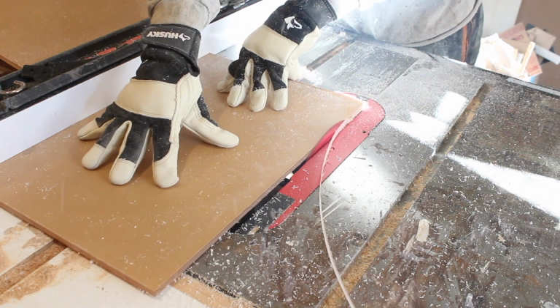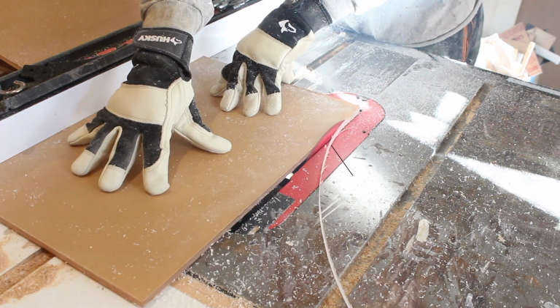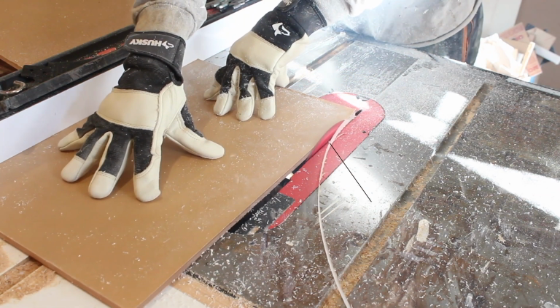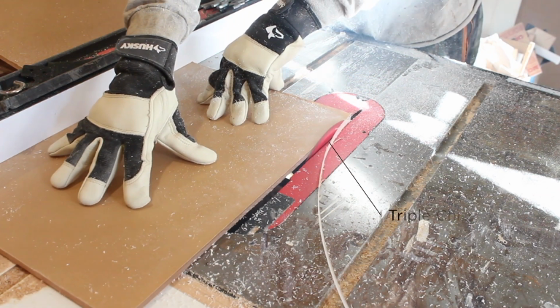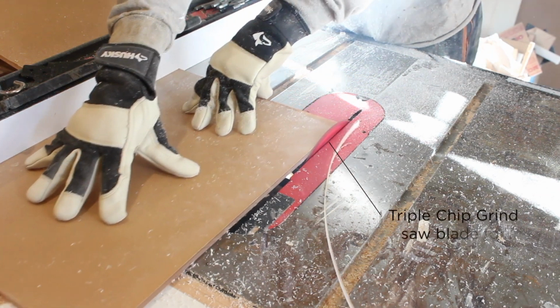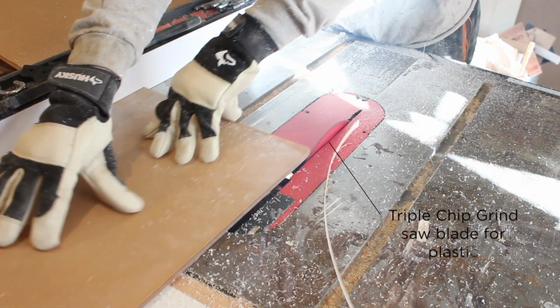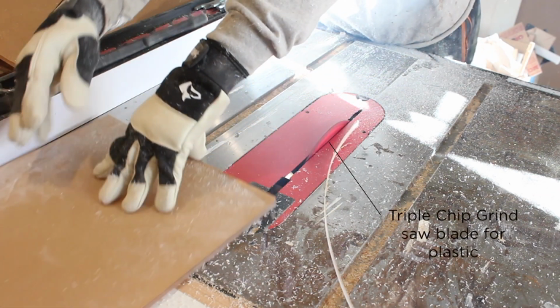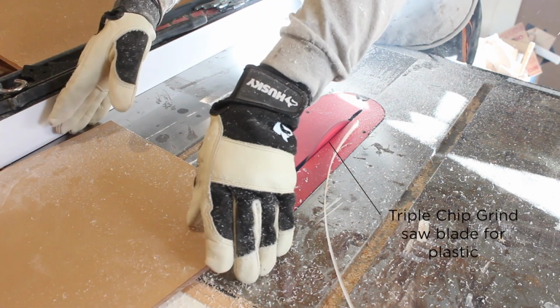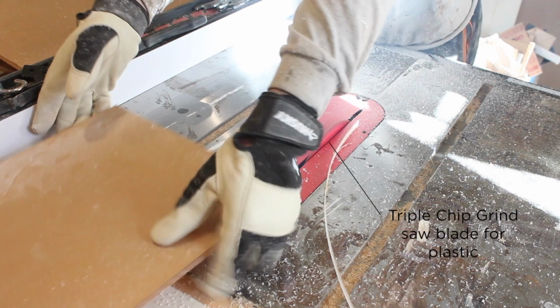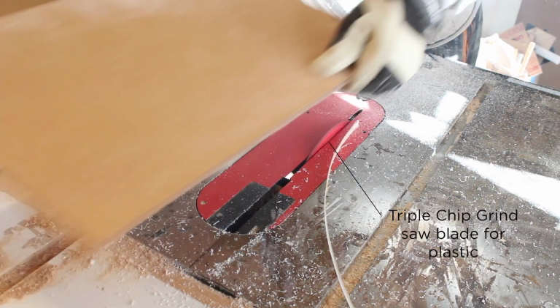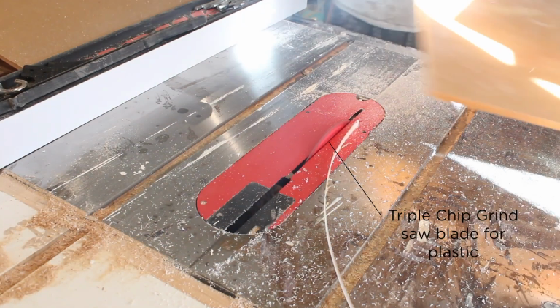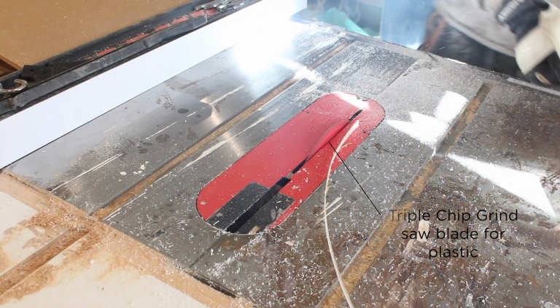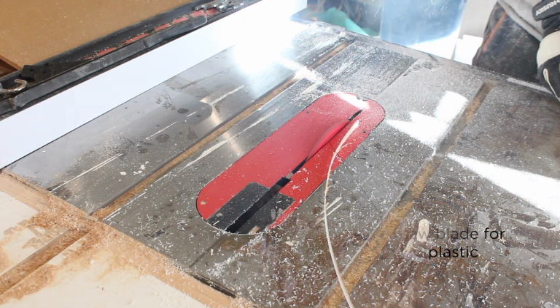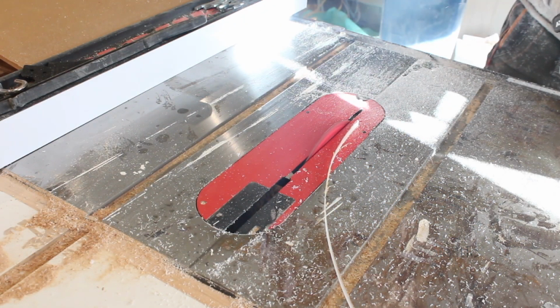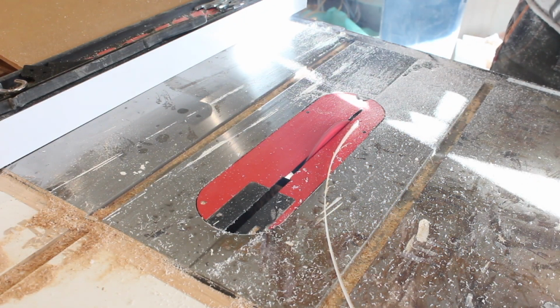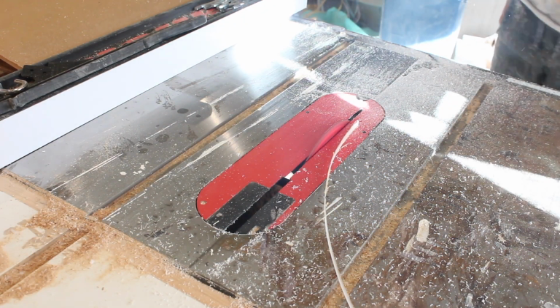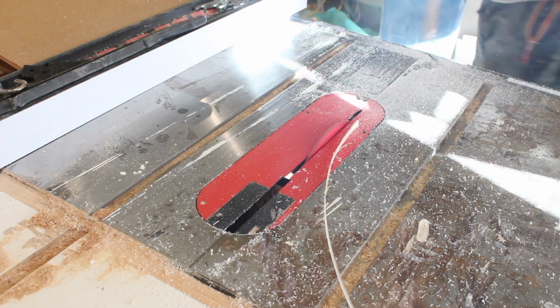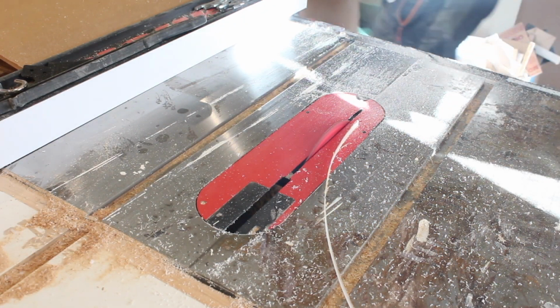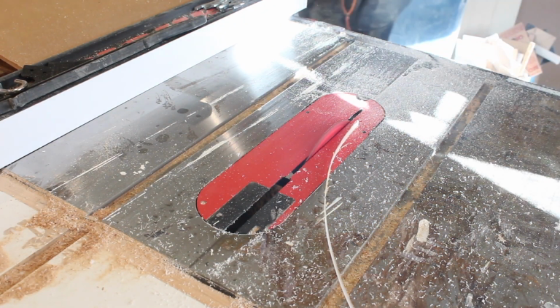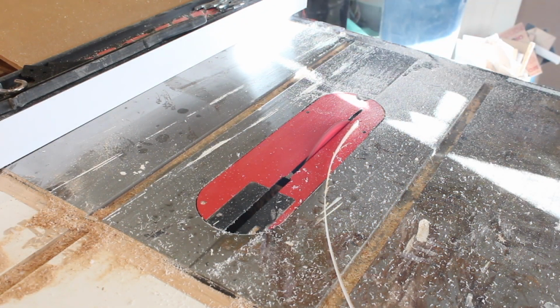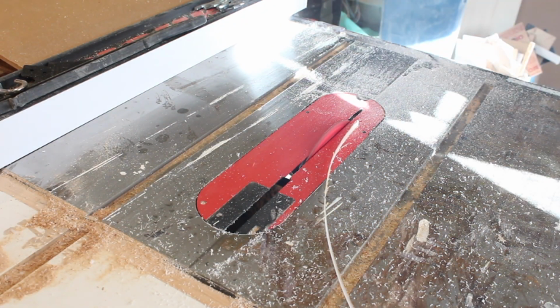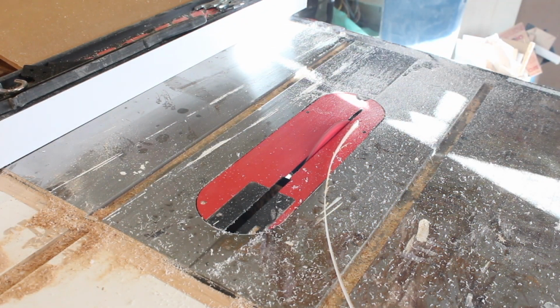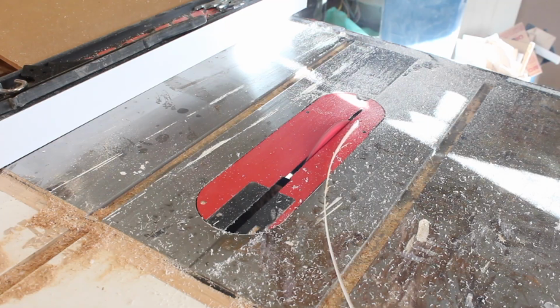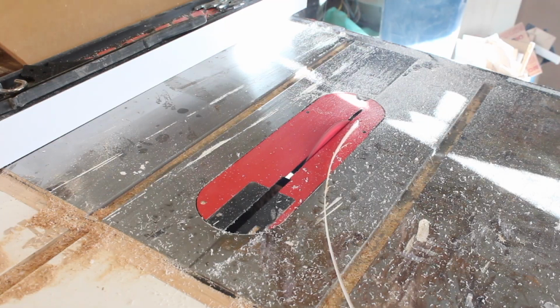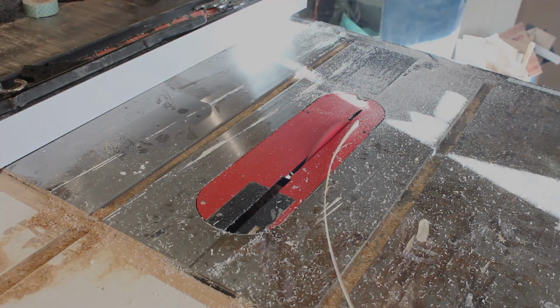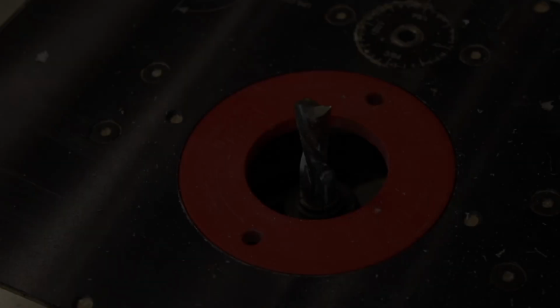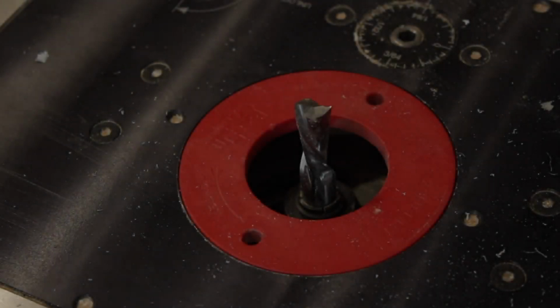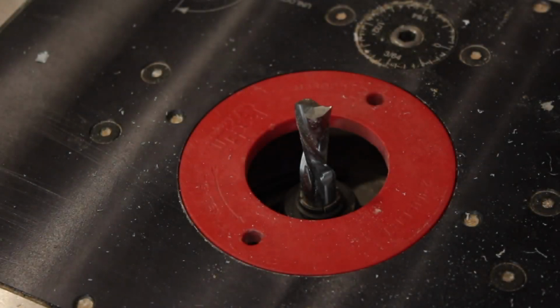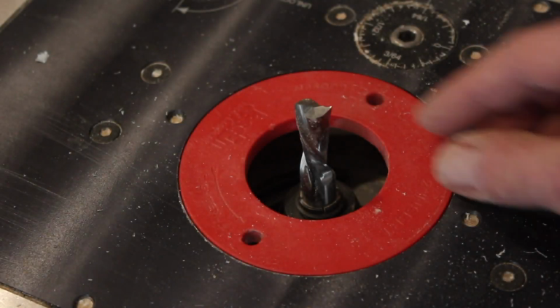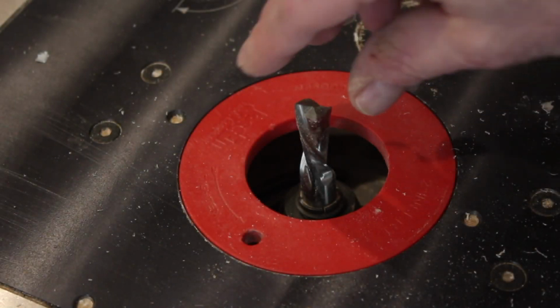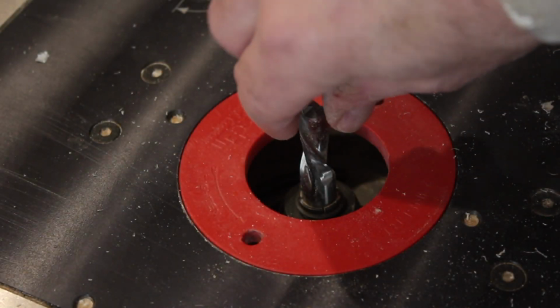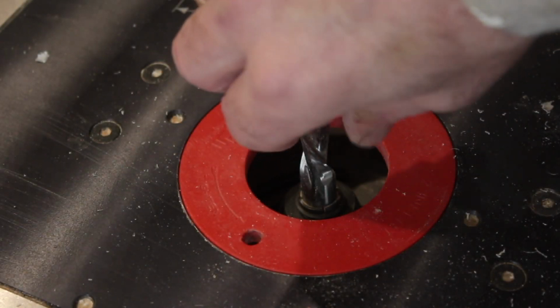When you're cutting your acrylic, you want to start with the right blade, and that's a triple-chip grind saw blade, which is specifically for plastic. And really, it's all about the cuts and the edge prep when it comes to making a sump.